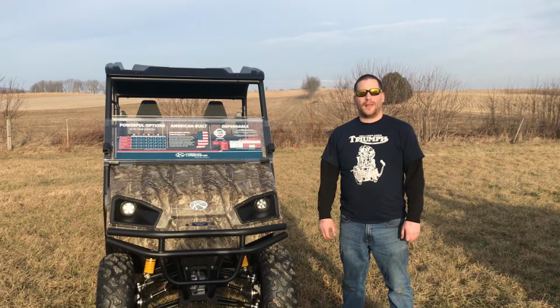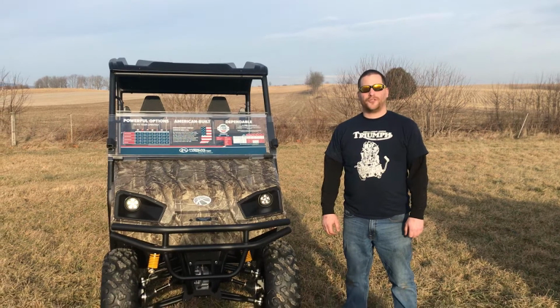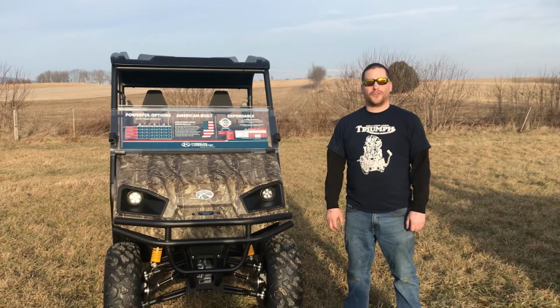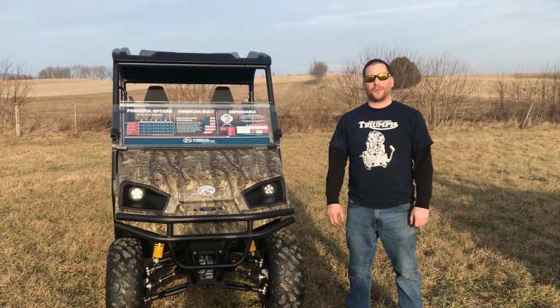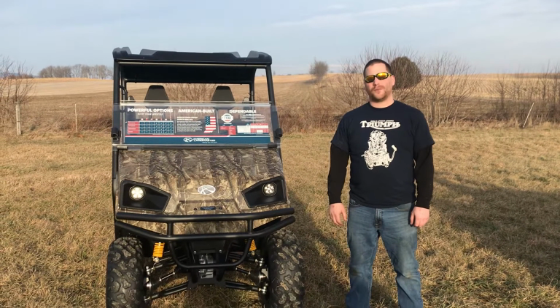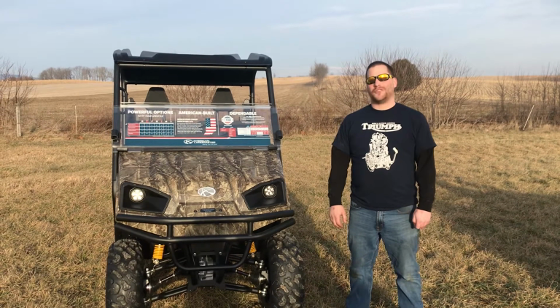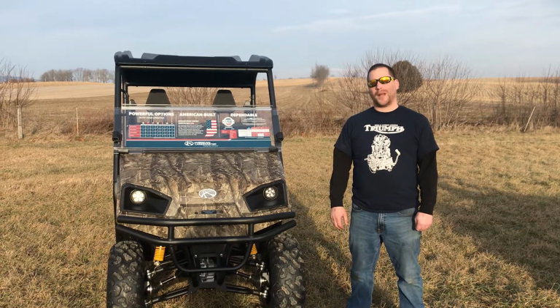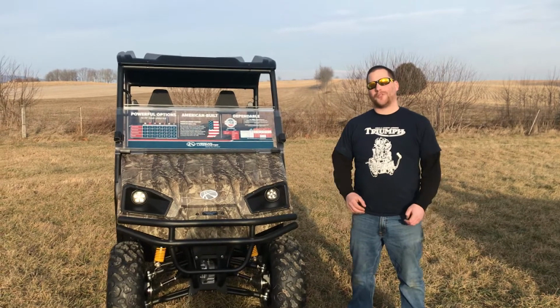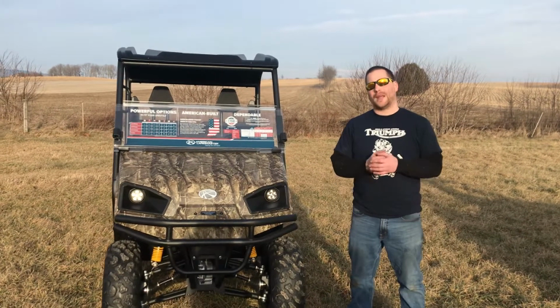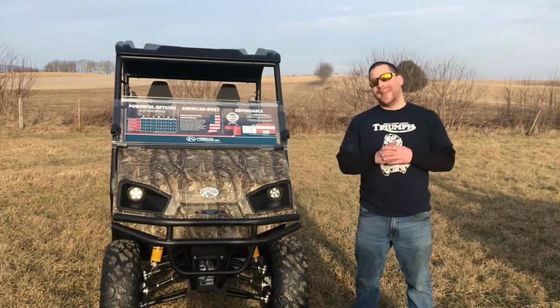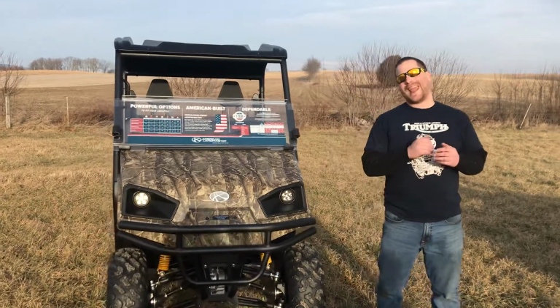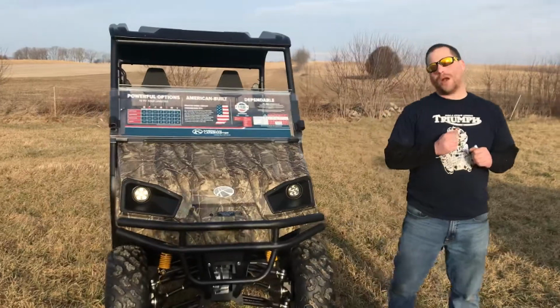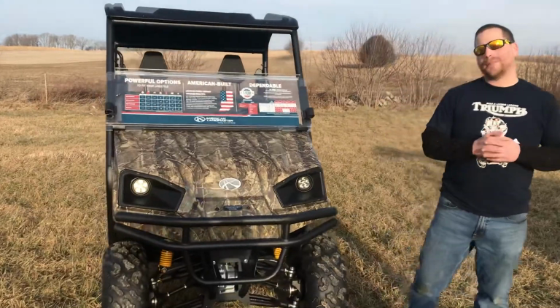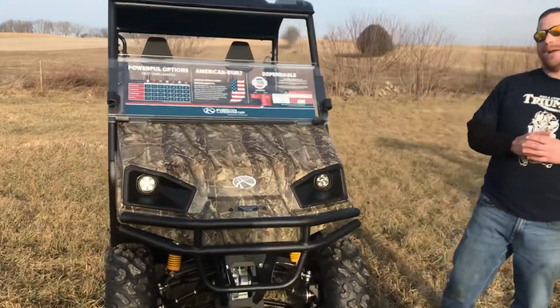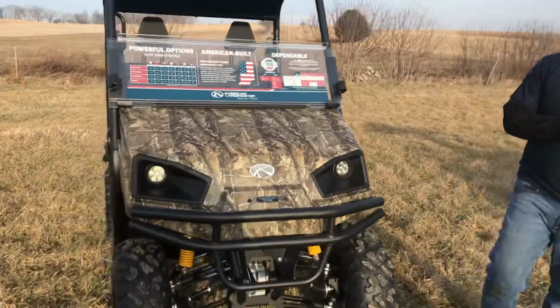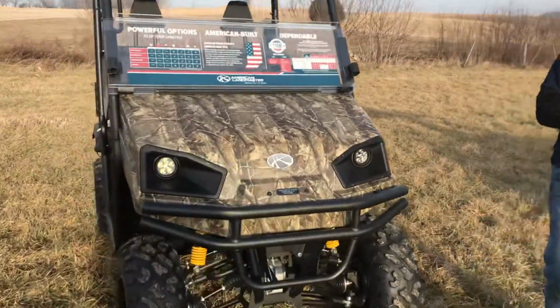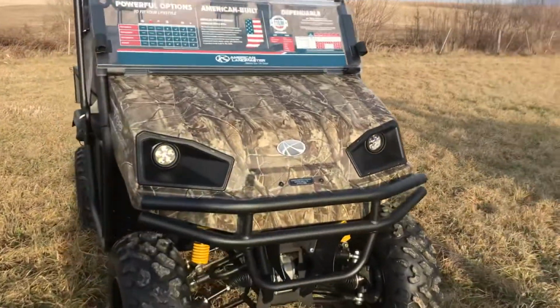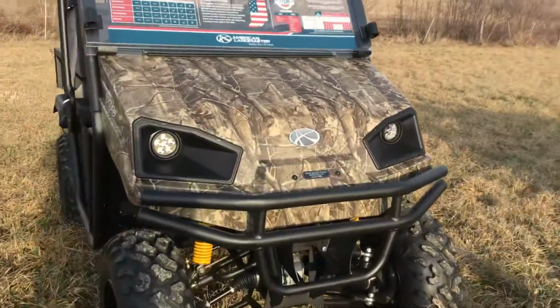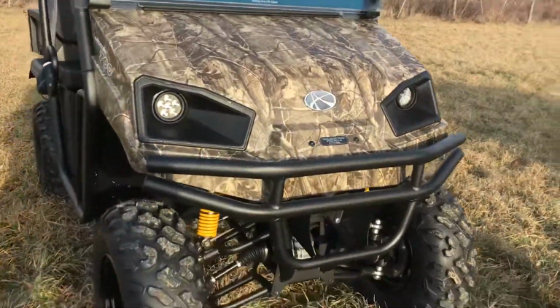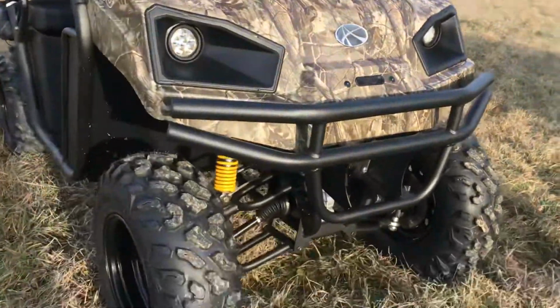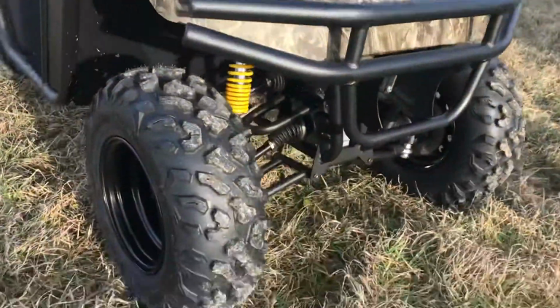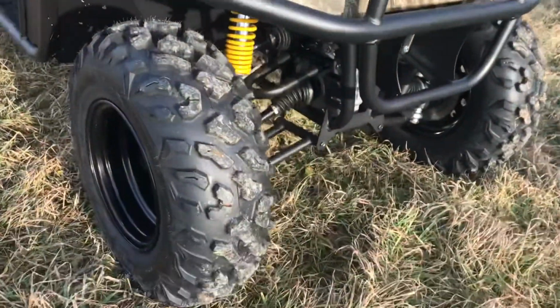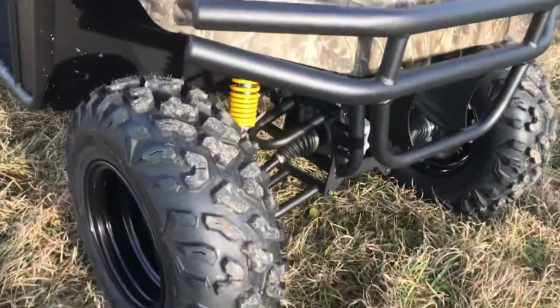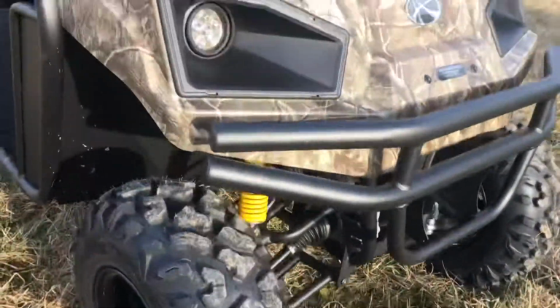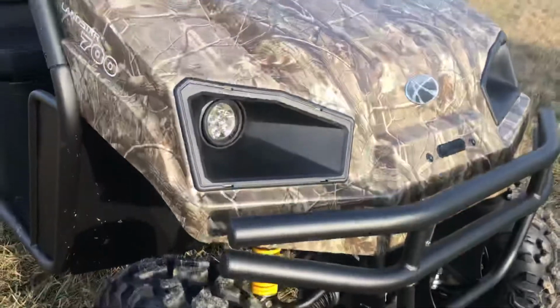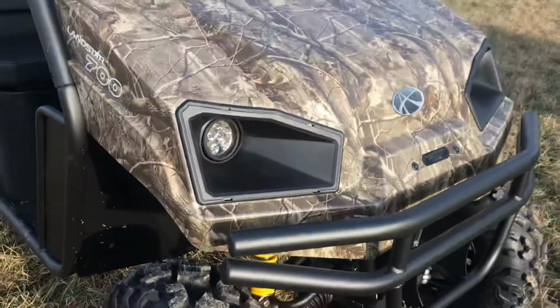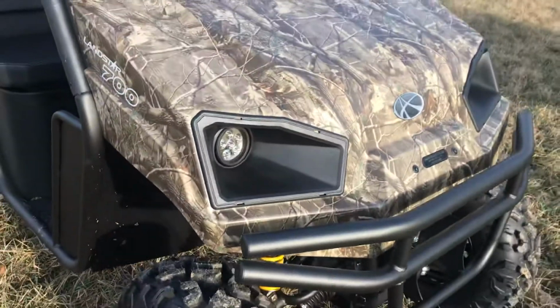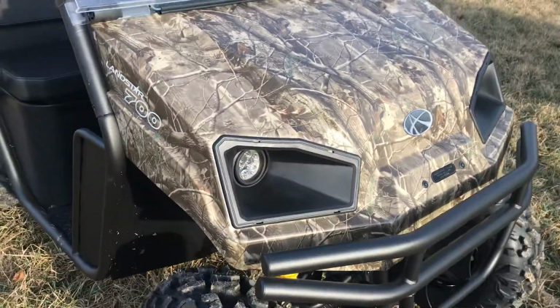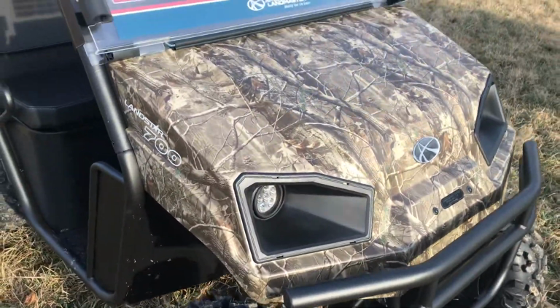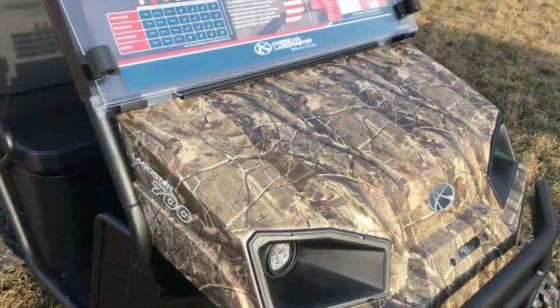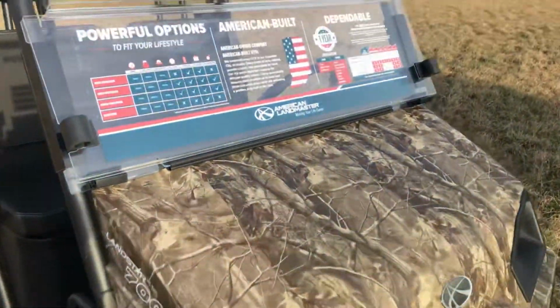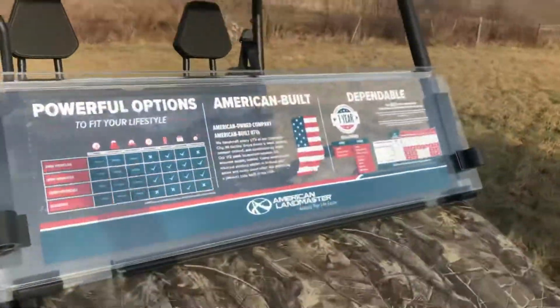Hello, this is Justin Kreps from Kreps Service Station in Spring Mills, Pennsylvania, and today we're talking about the American Landmaster Landstar 700. The Landstar 700 is American-made, it's built in Indiana.